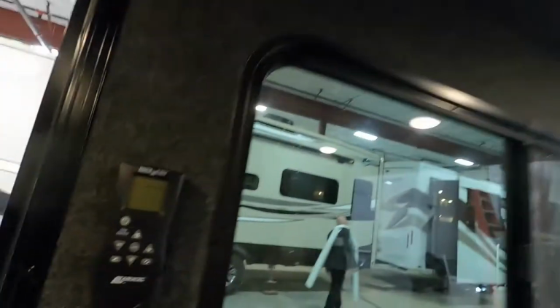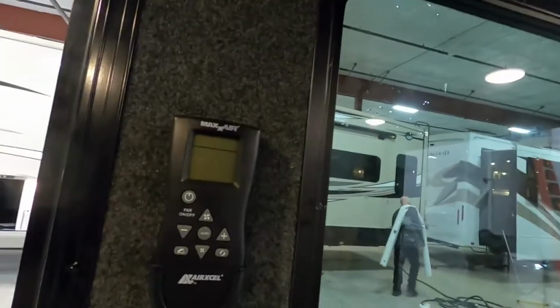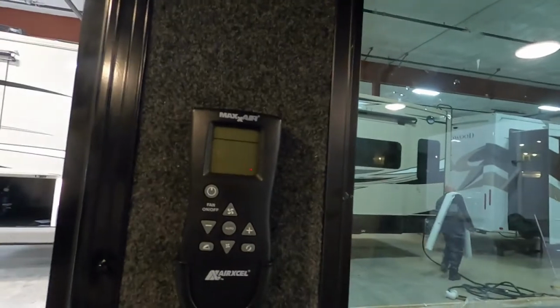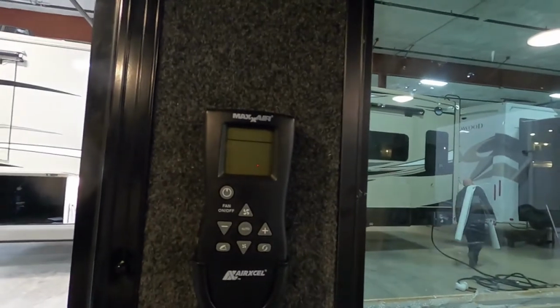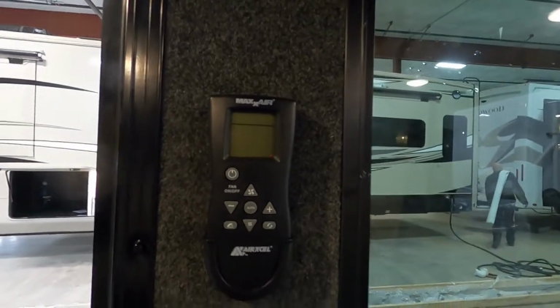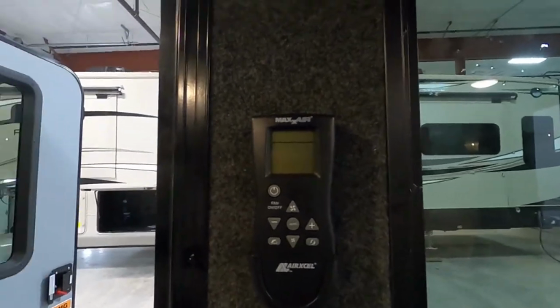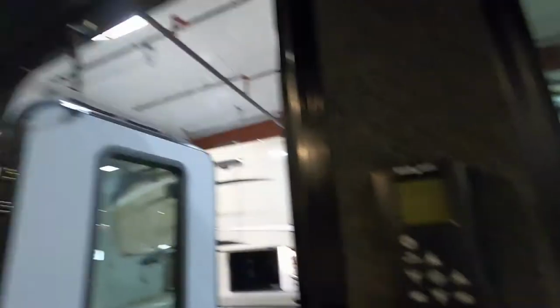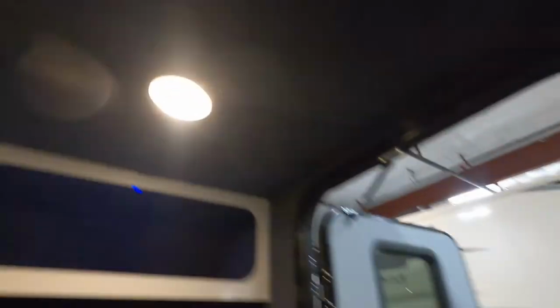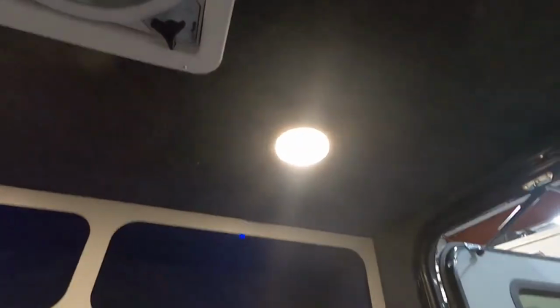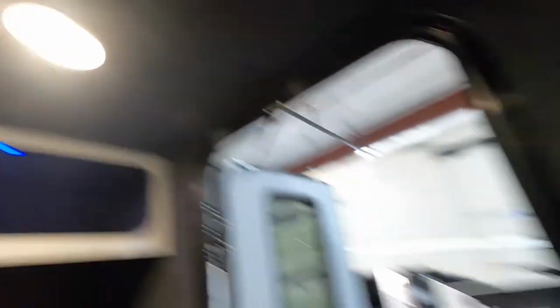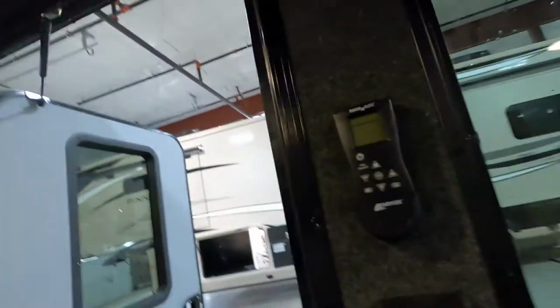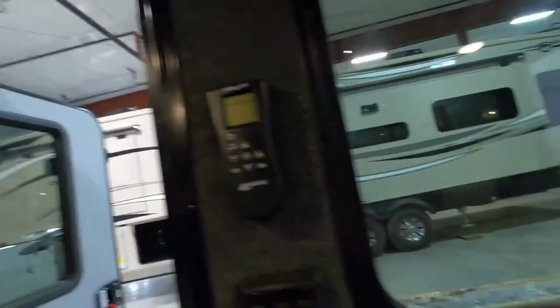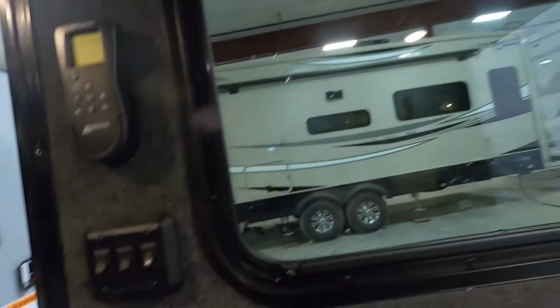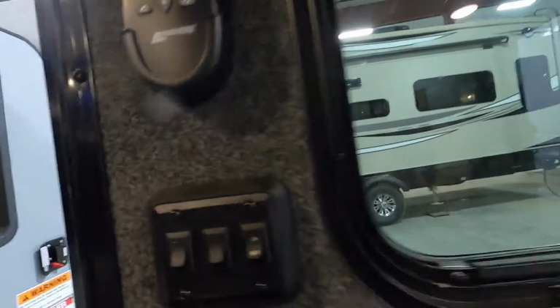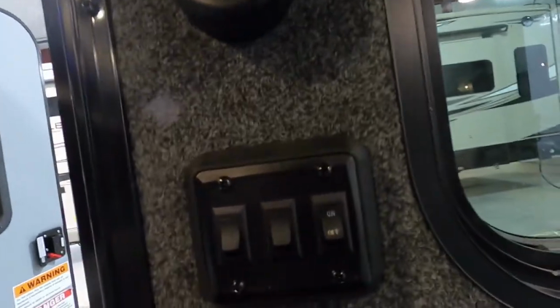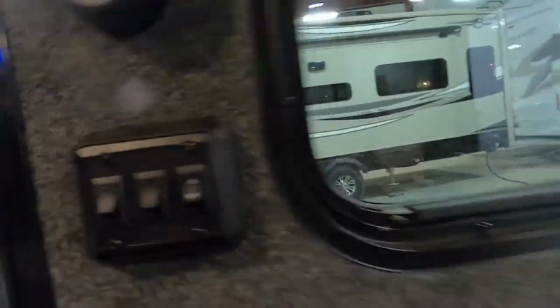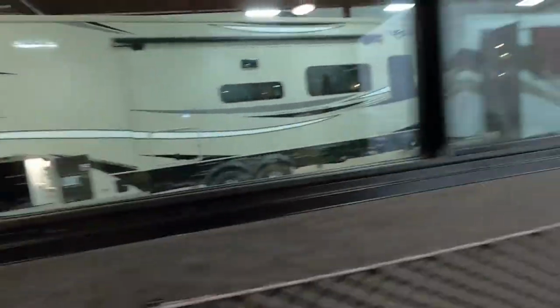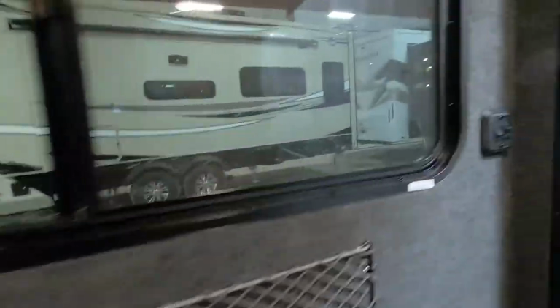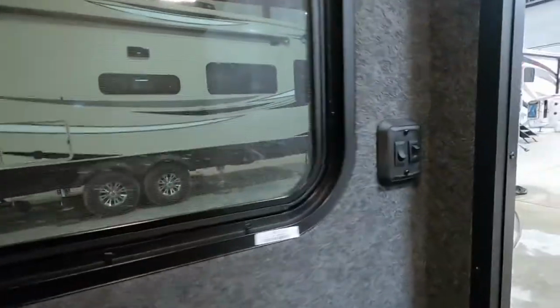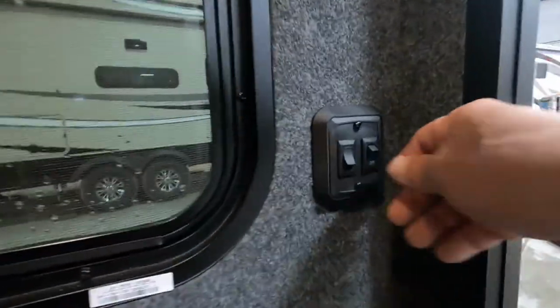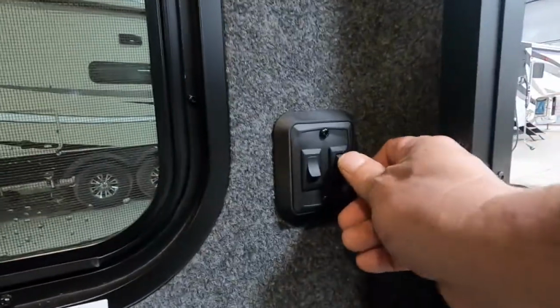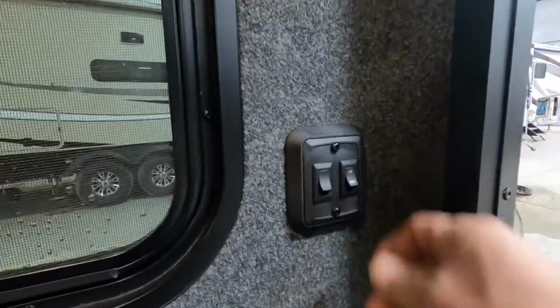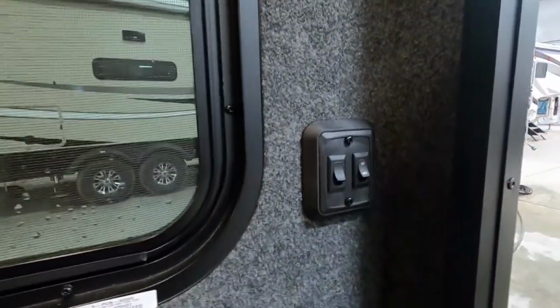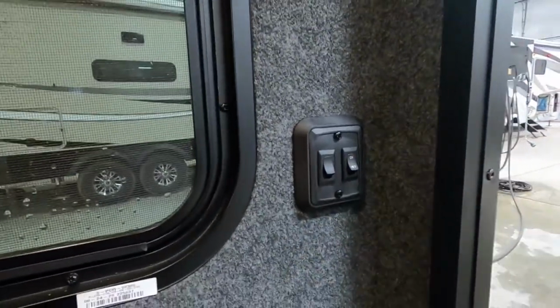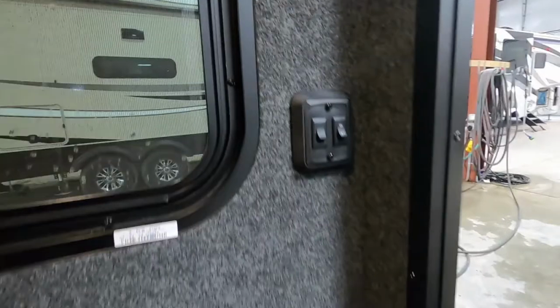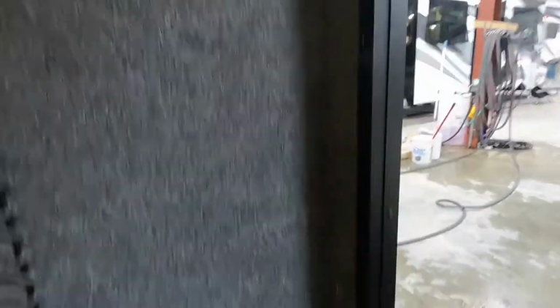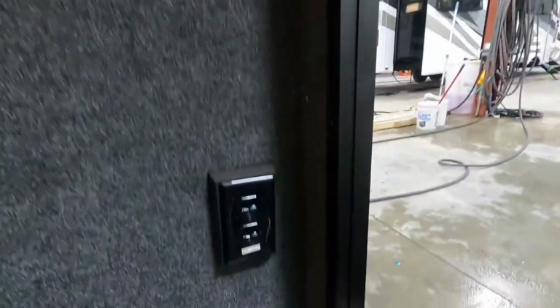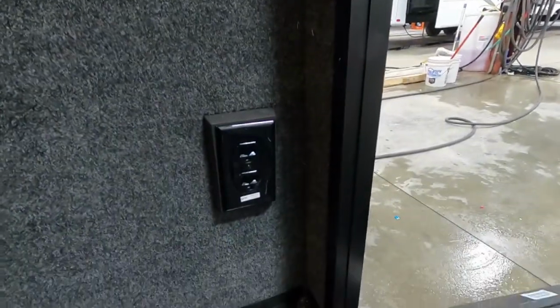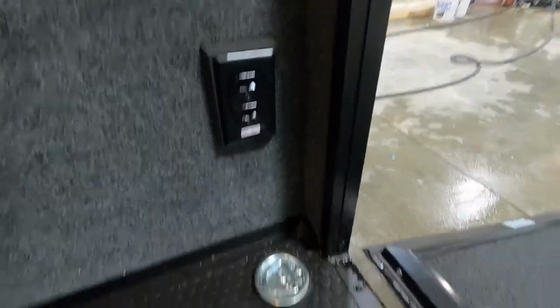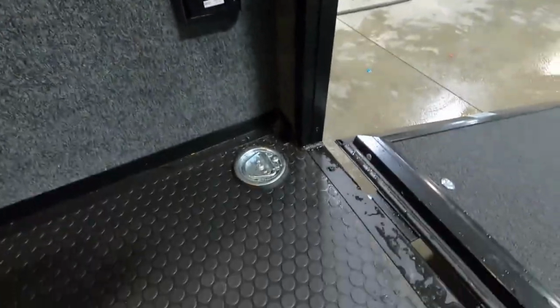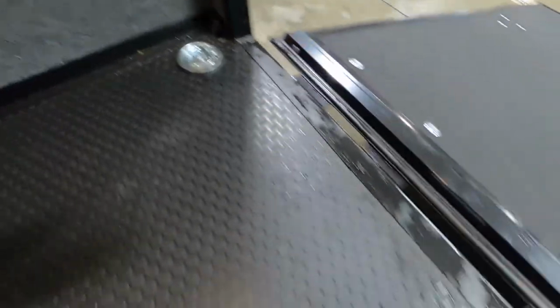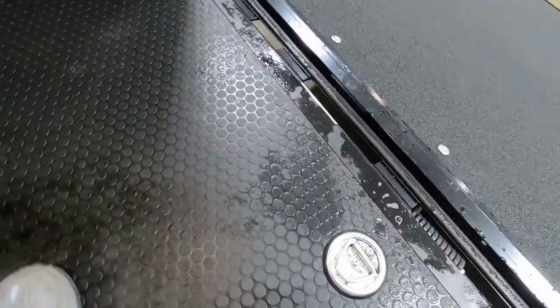You do have a remote control — if you're laying down in bed you can control this MaxAir vent from there. There's all your lighting for indoors and outdoors. Here's your porch light down here, another 110 outlet, and of course all of your tie-downs.